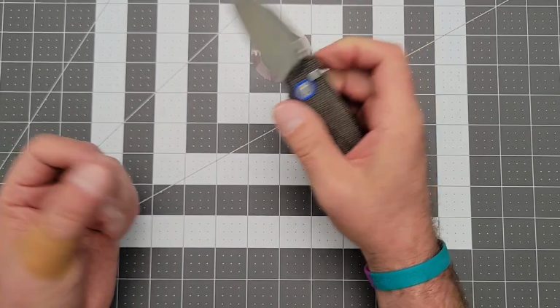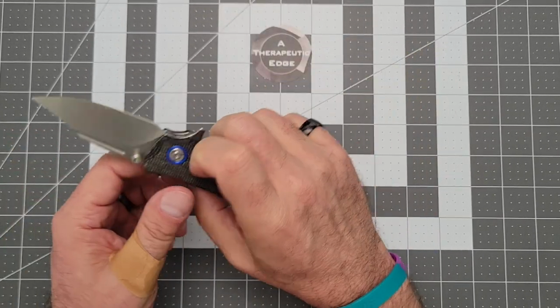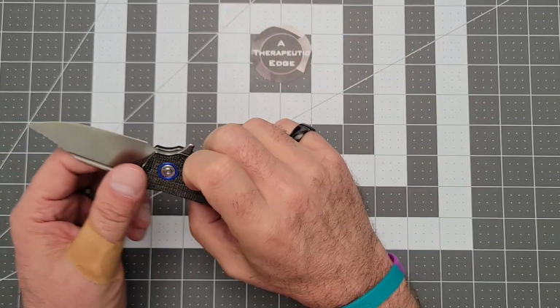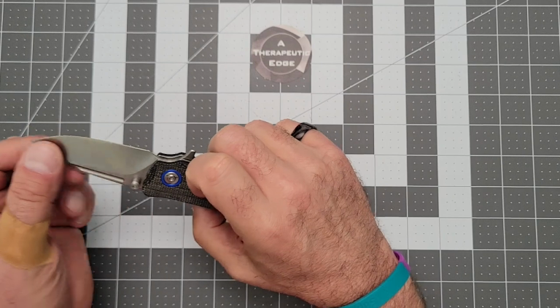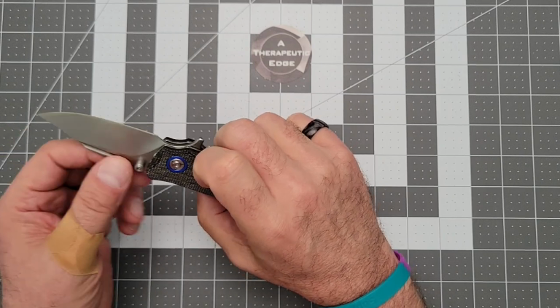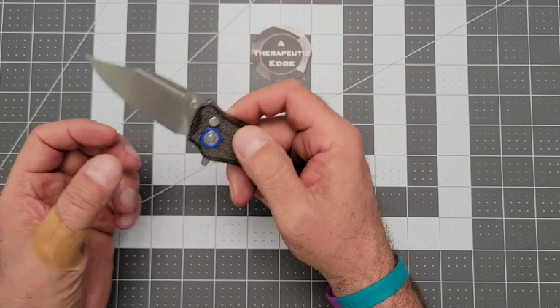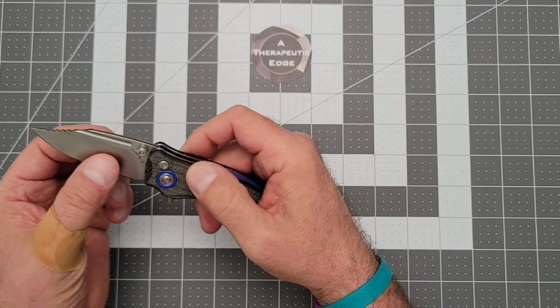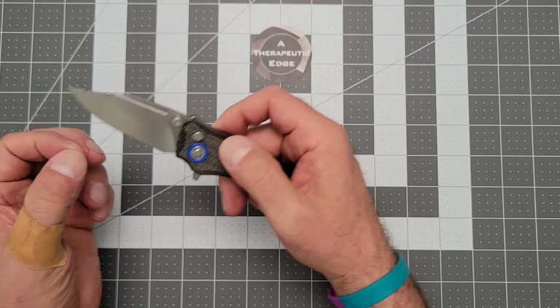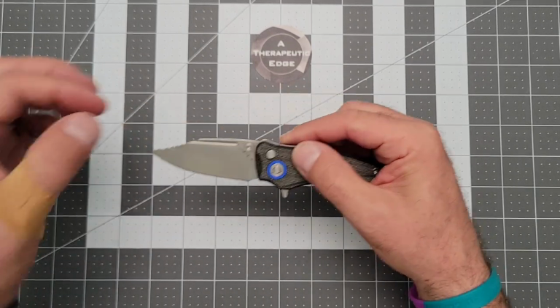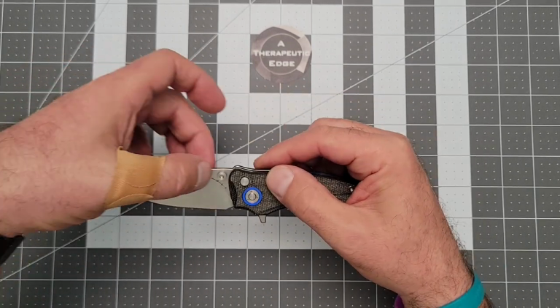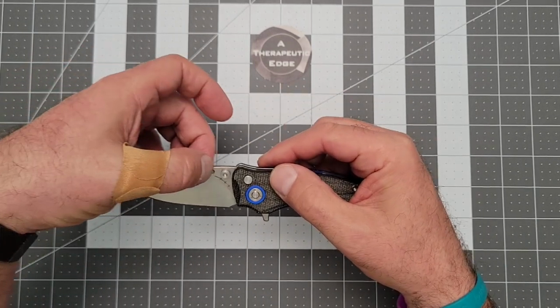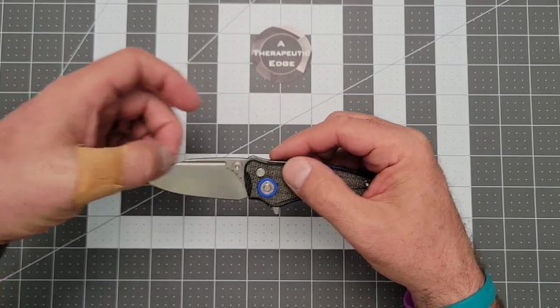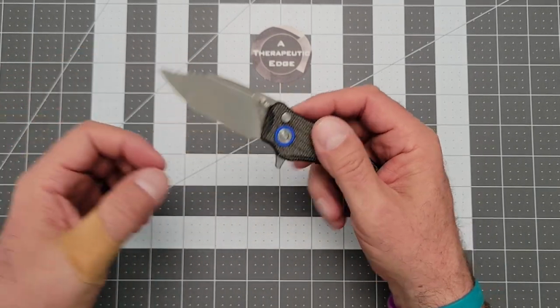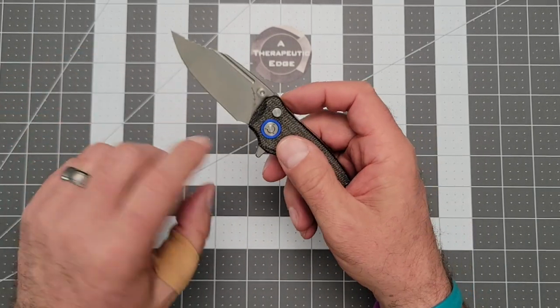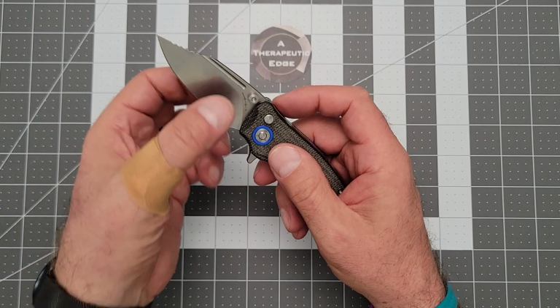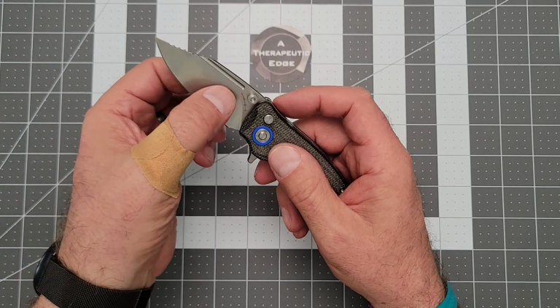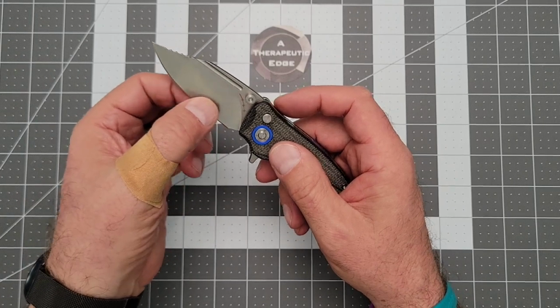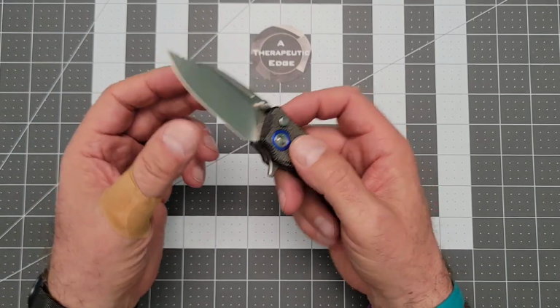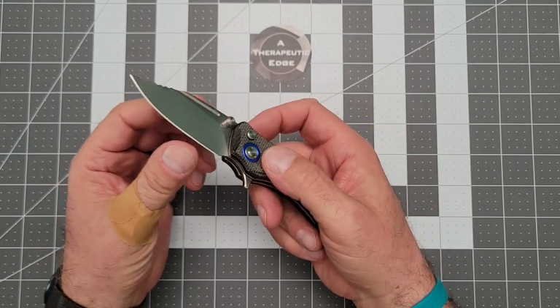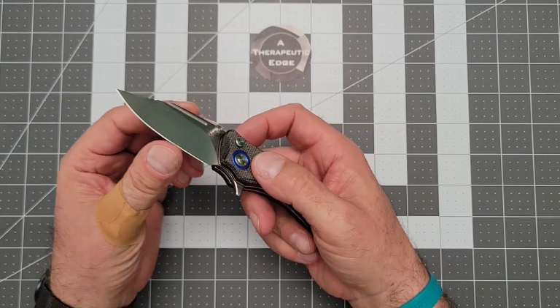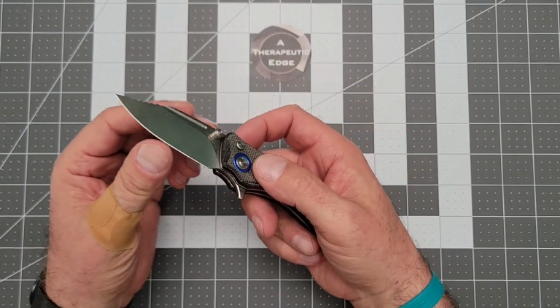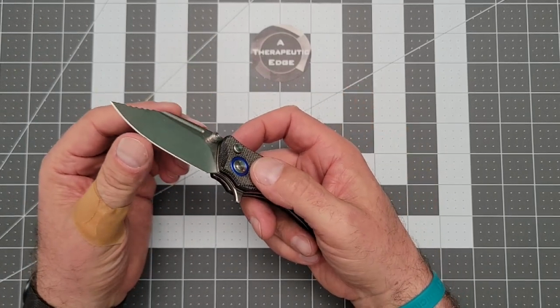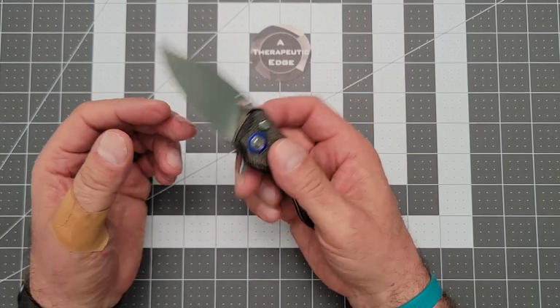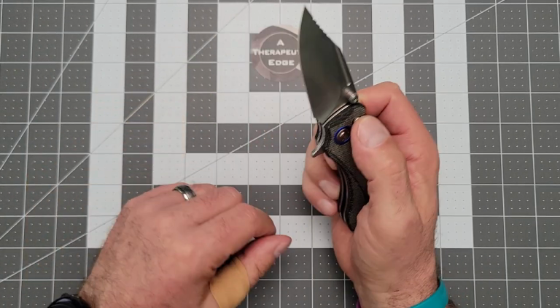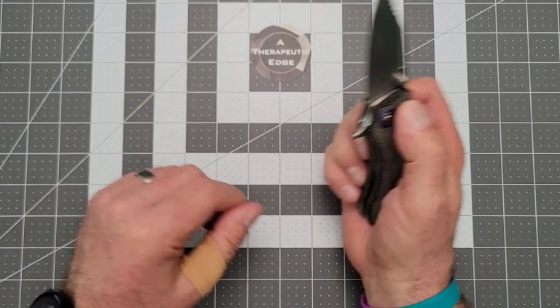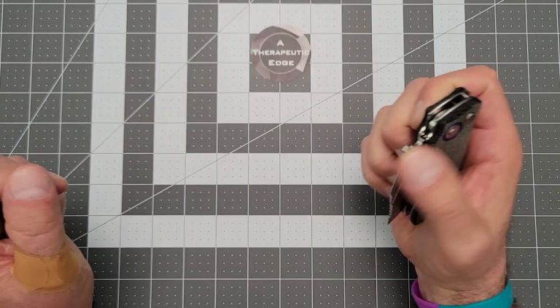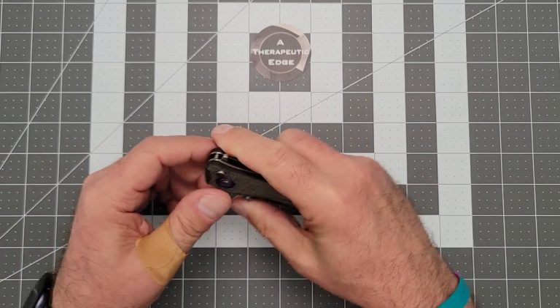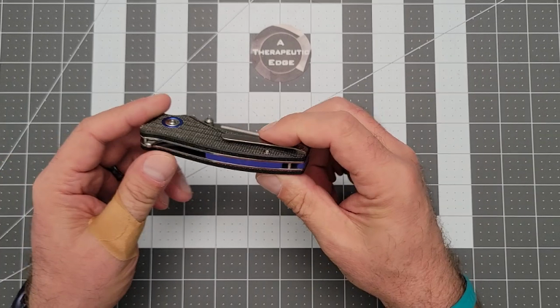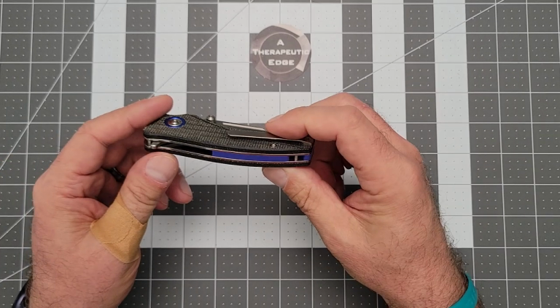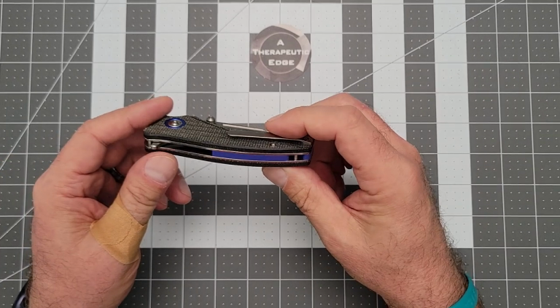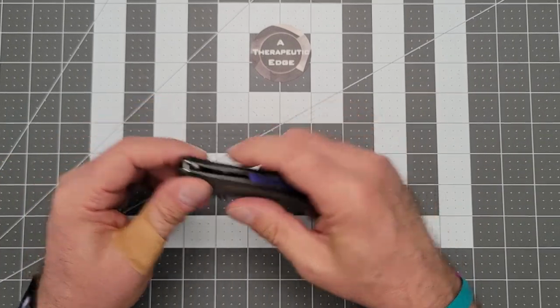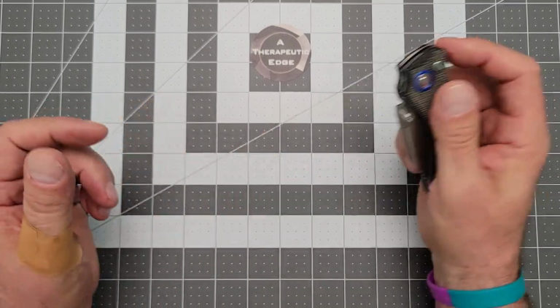I do love that button. The 14C is ground well — it's got a little flat with a fuller in it, and beyond that it's got a nice long drop down to a very nice edge. That is sharp. This is good stuff.